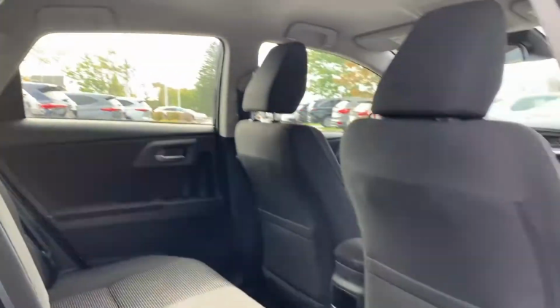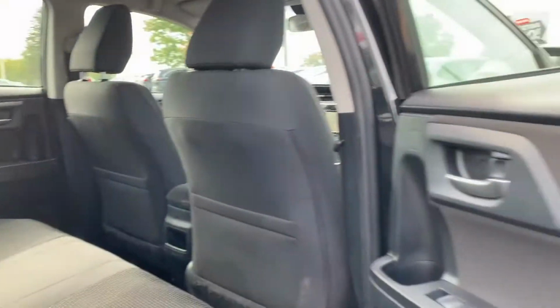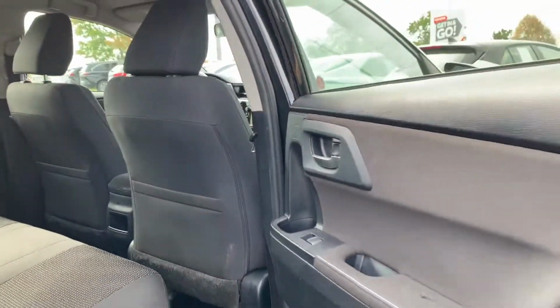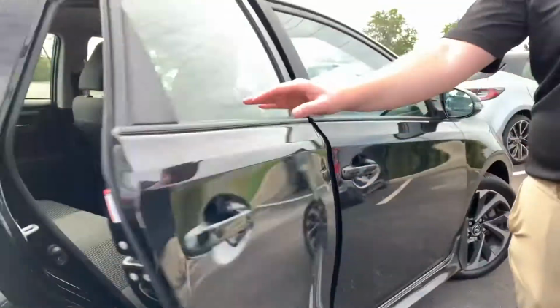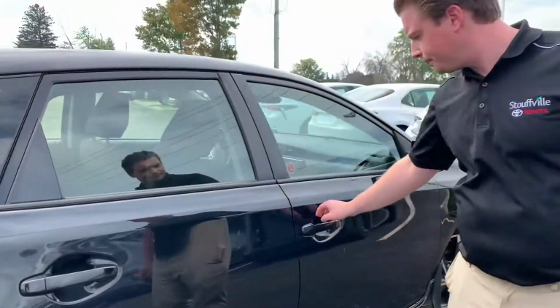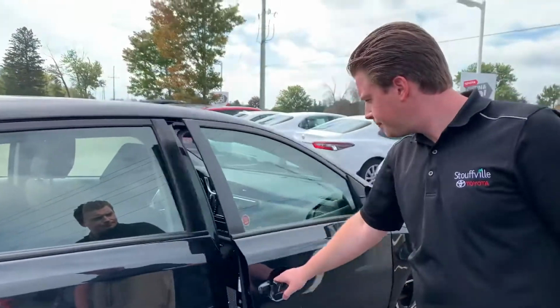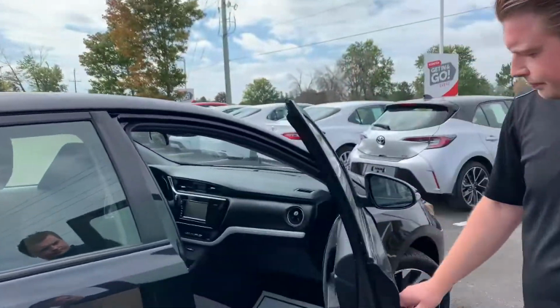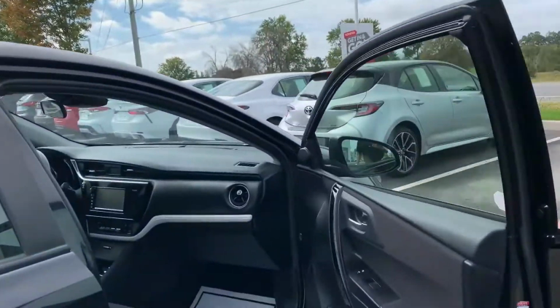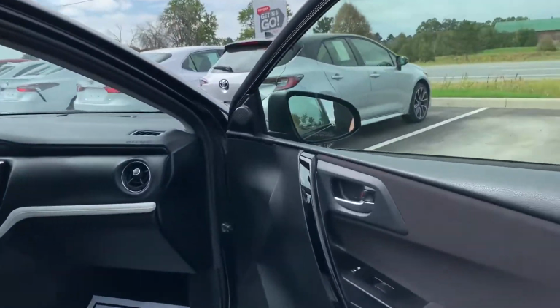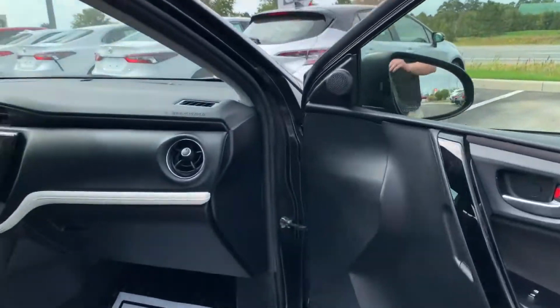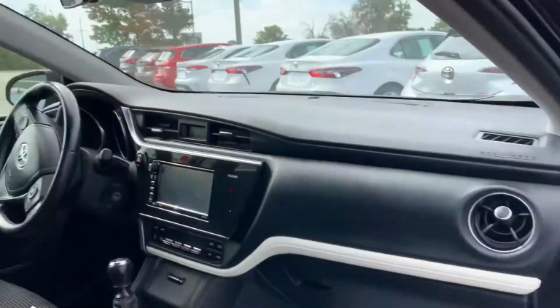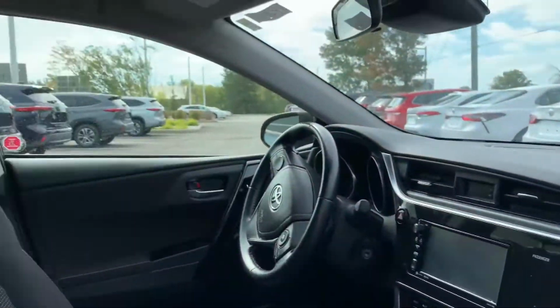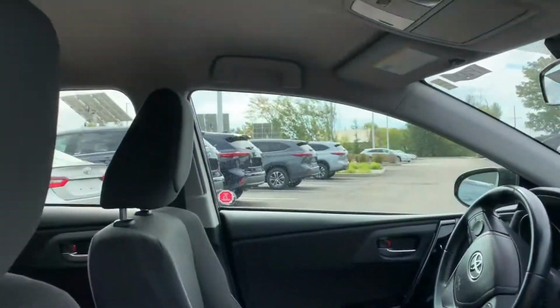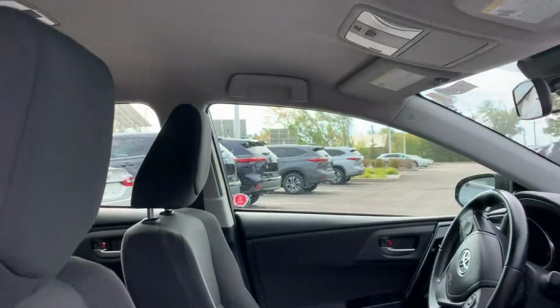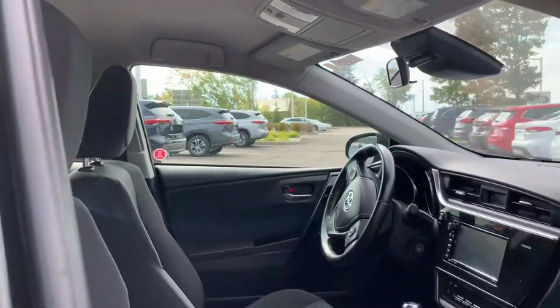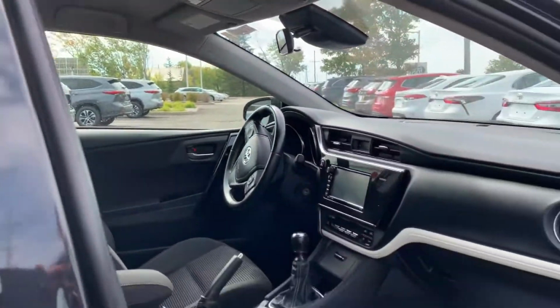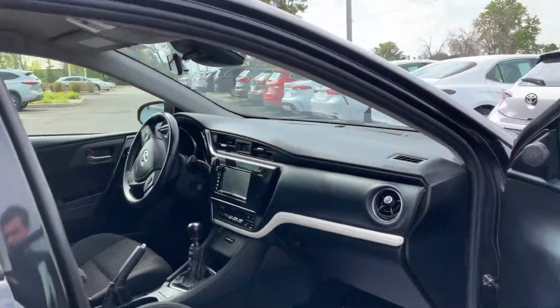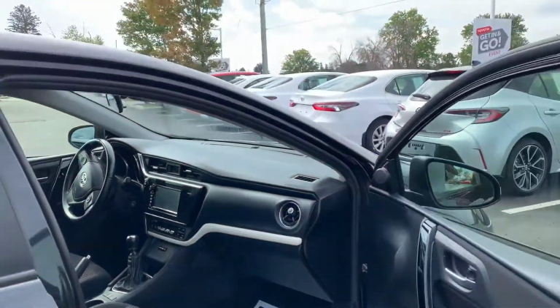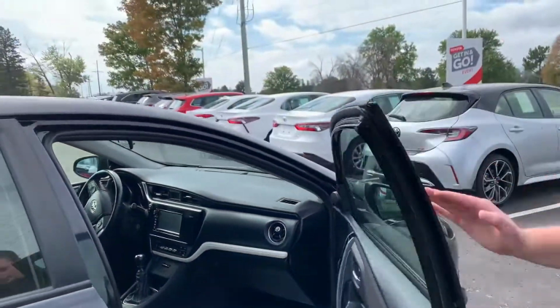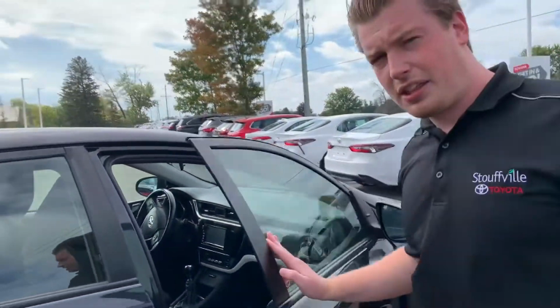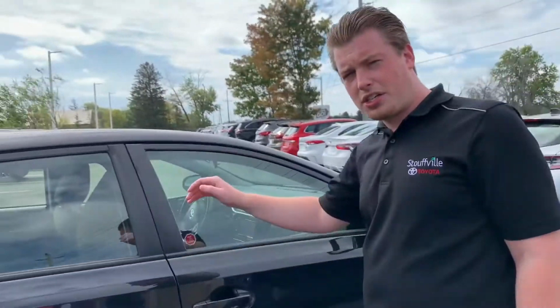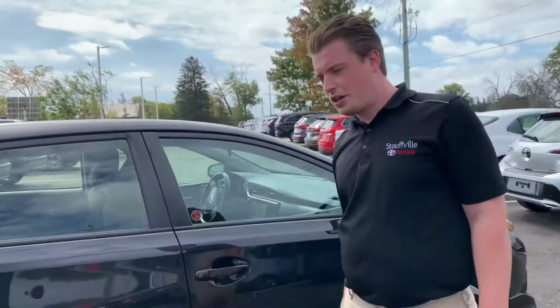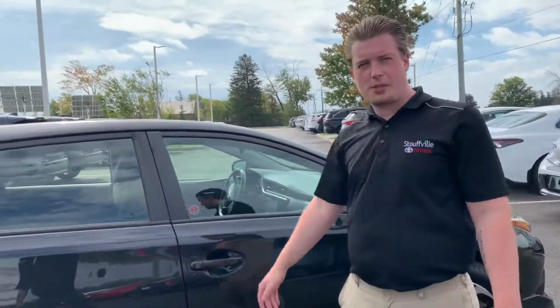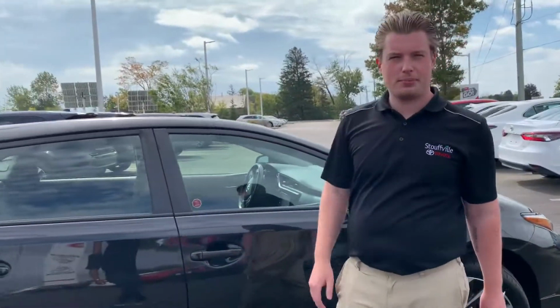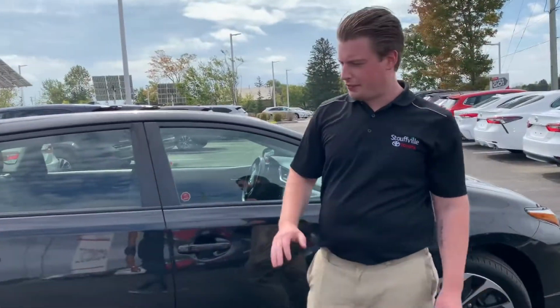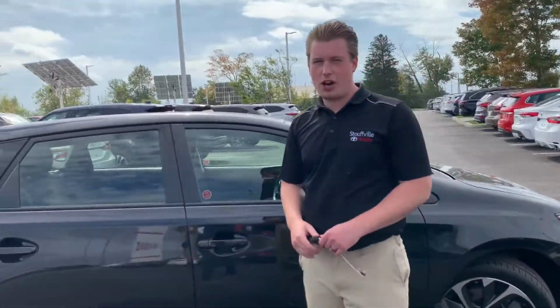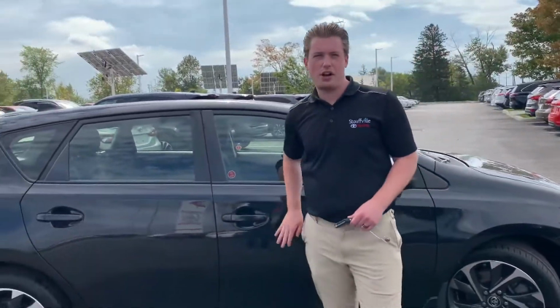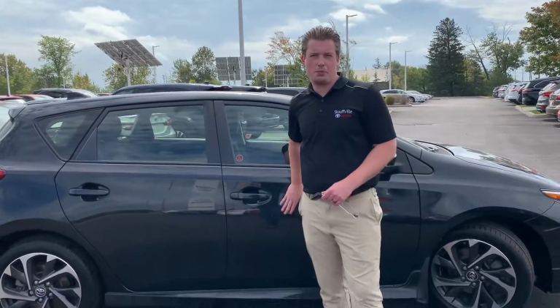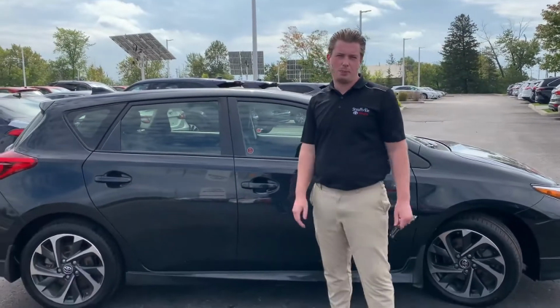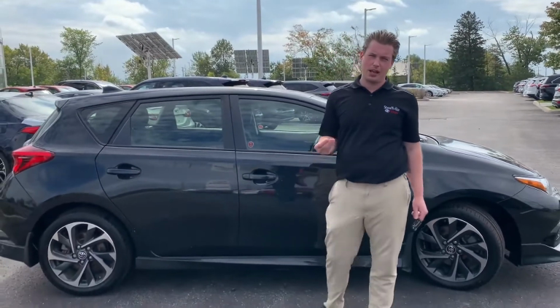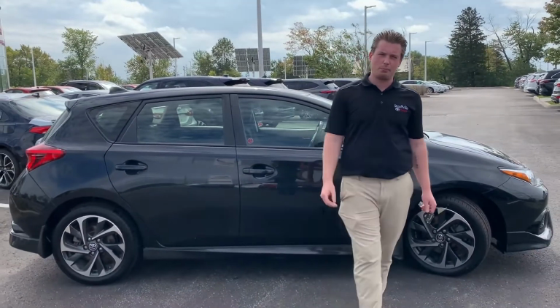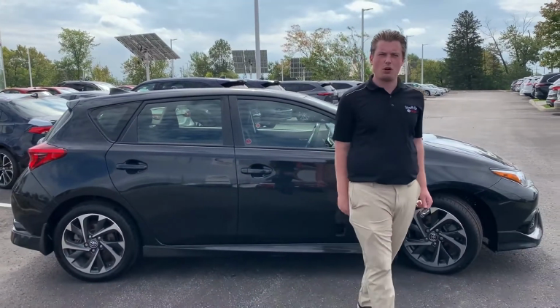You can see the car is very well kept. The car does have a manual transmission — plenty of fun to drive. These cars are also built in Japan, so they have really good build quality.